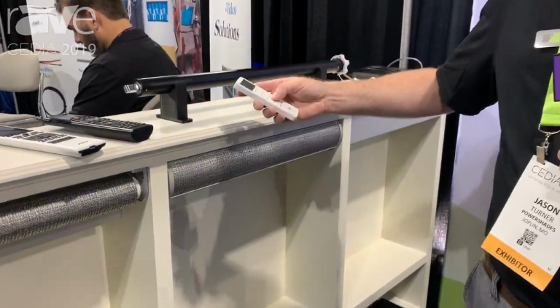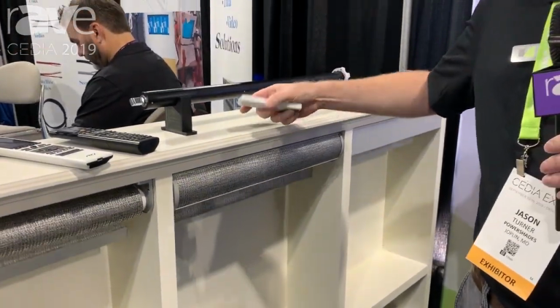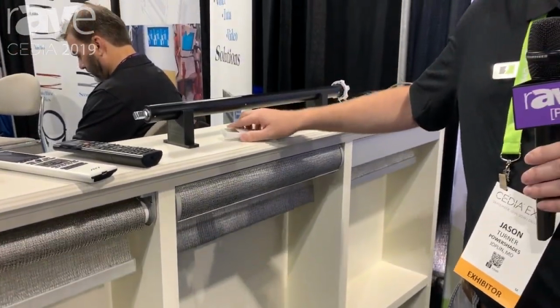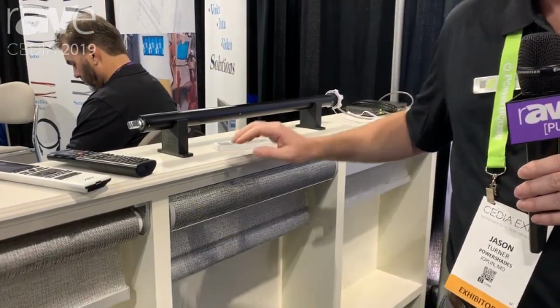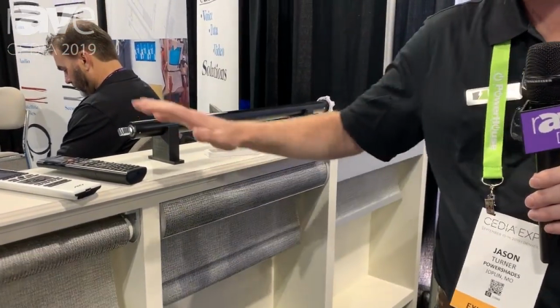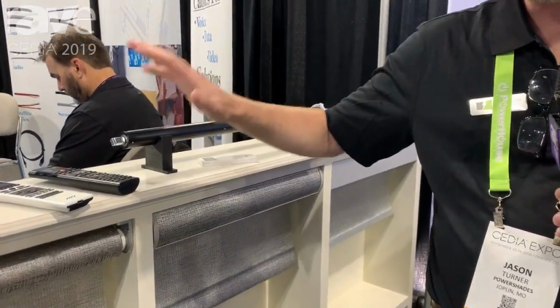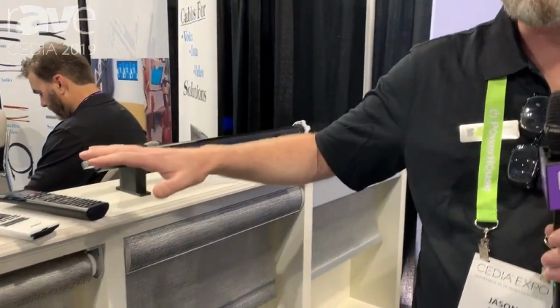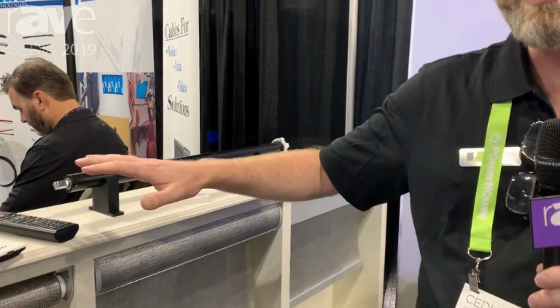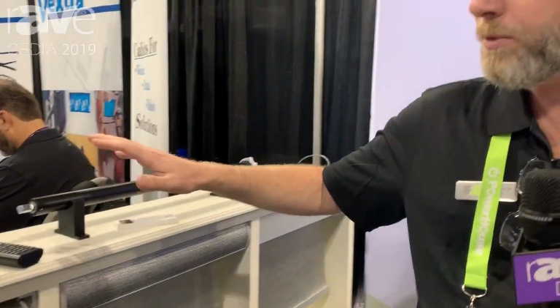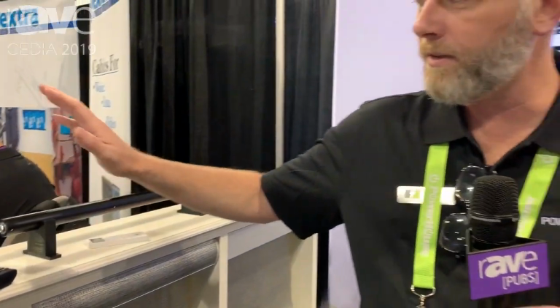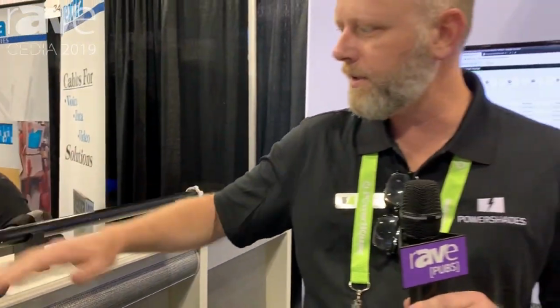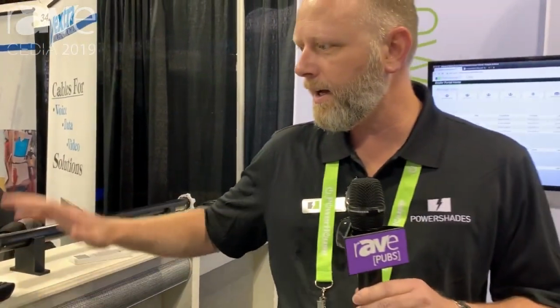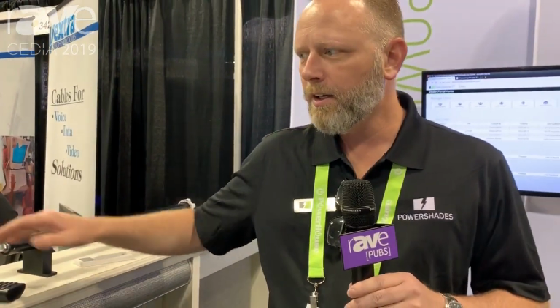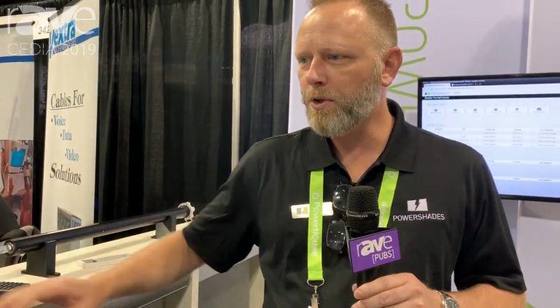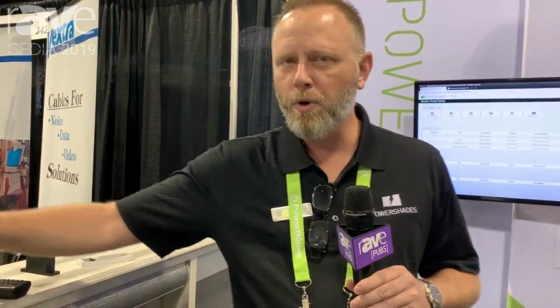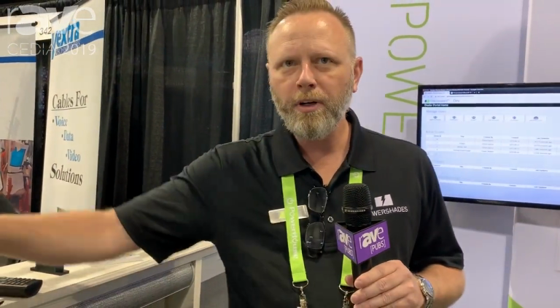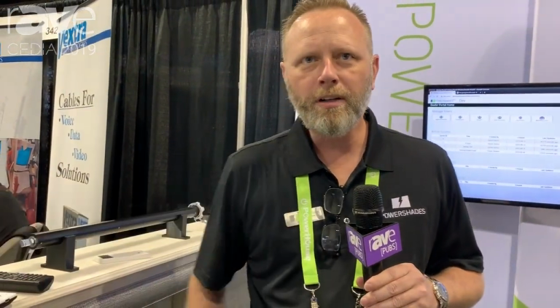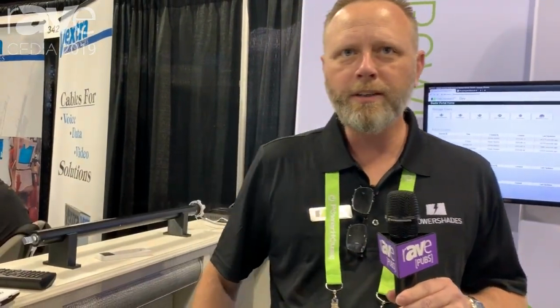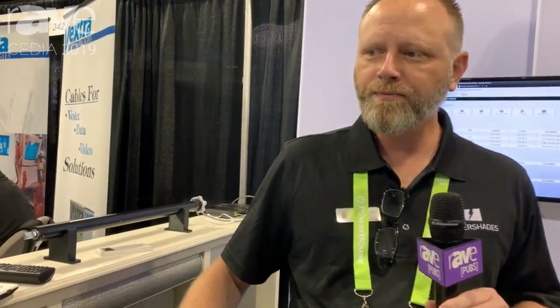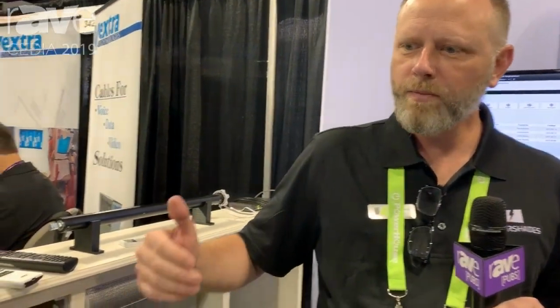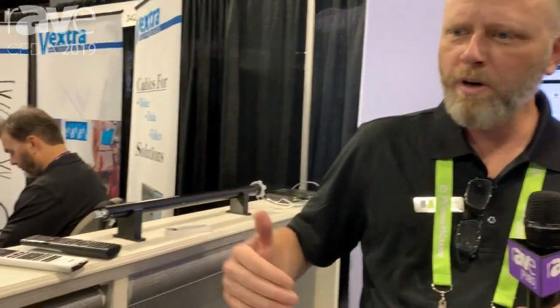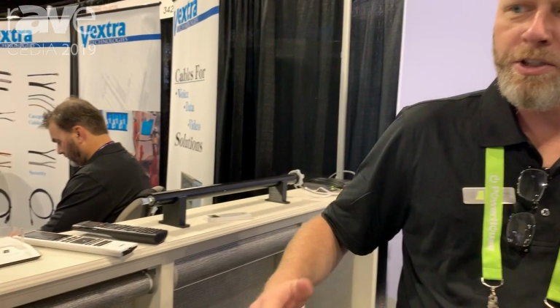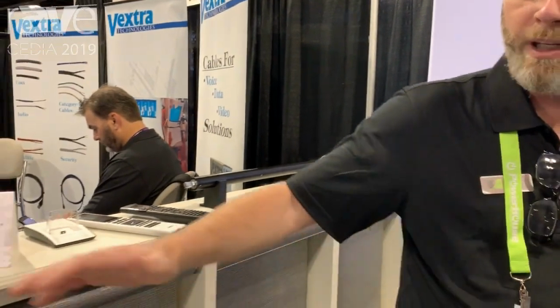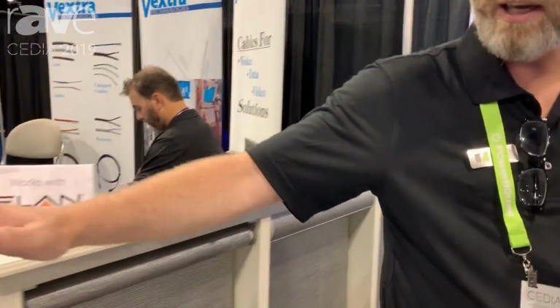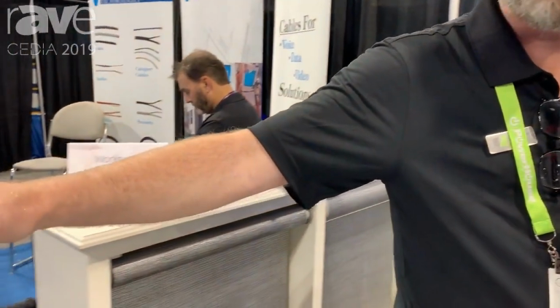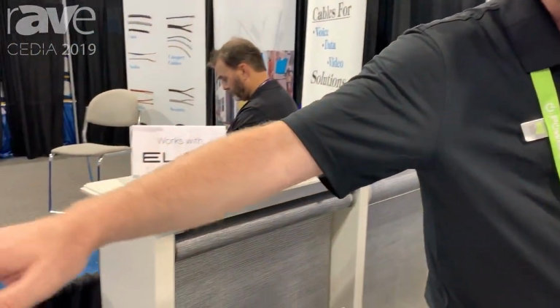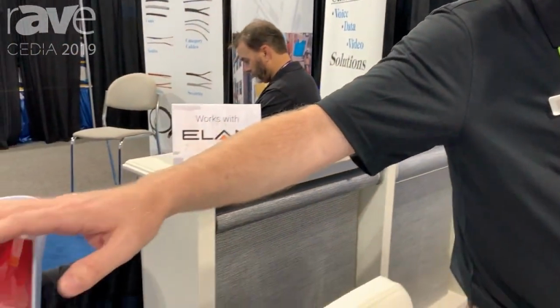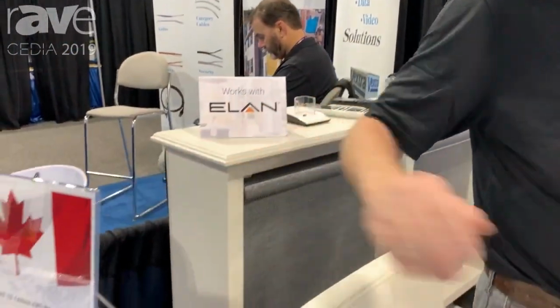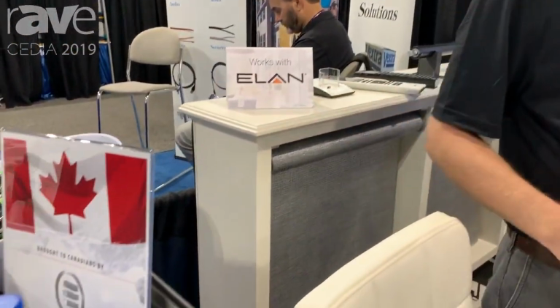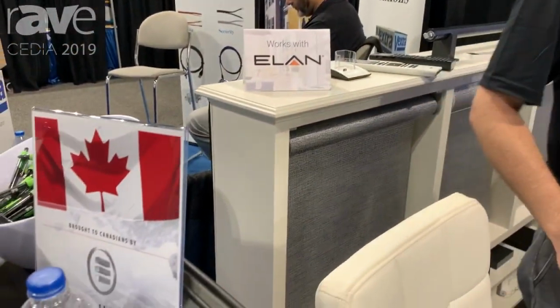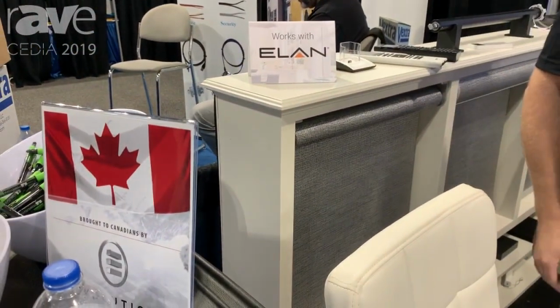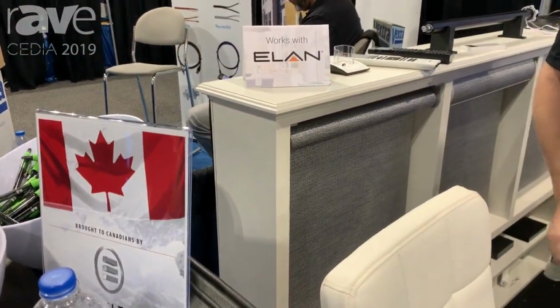At Cedia this year we are announcing our partnerships with RTI, Control 4, and Elan. We are now shipping into Canada through our partners up in Canada, Evolution.